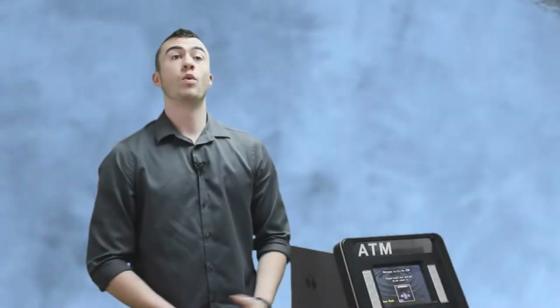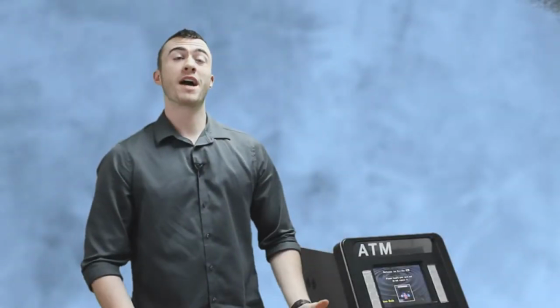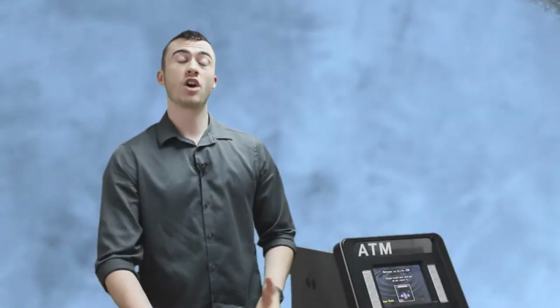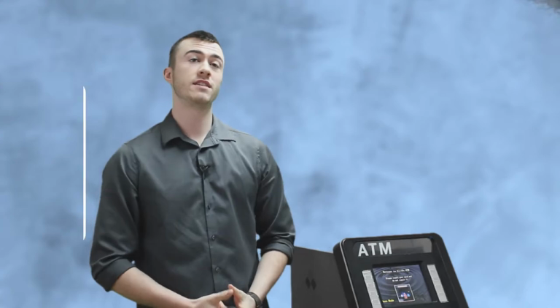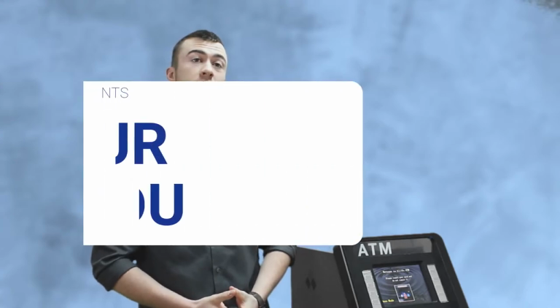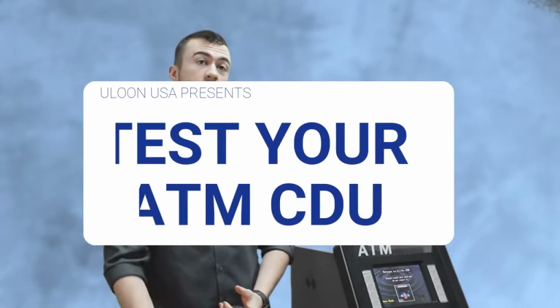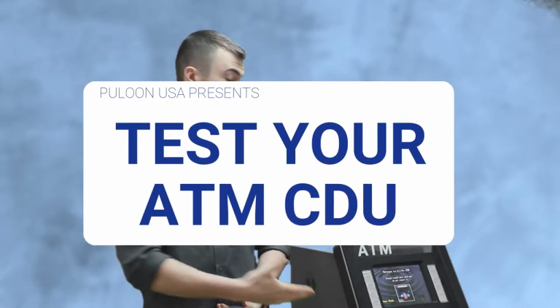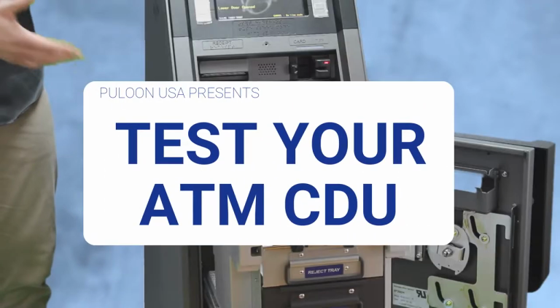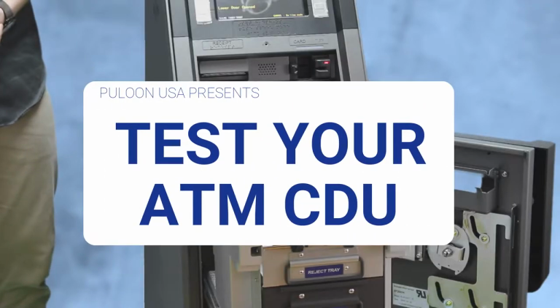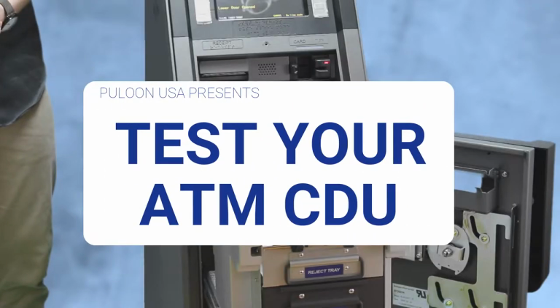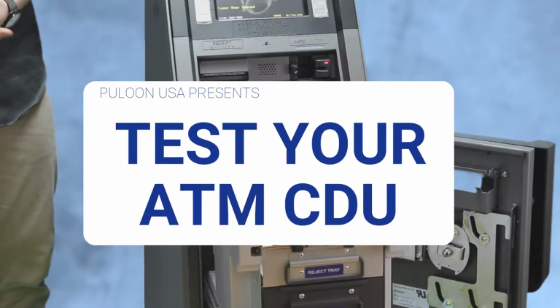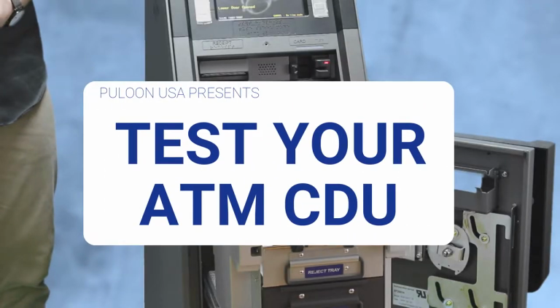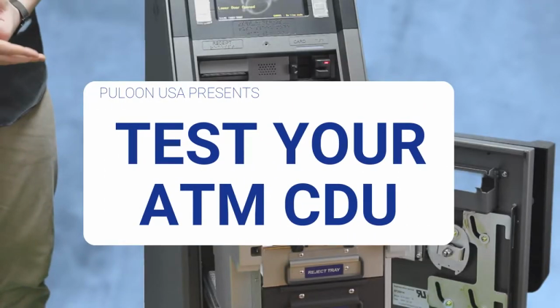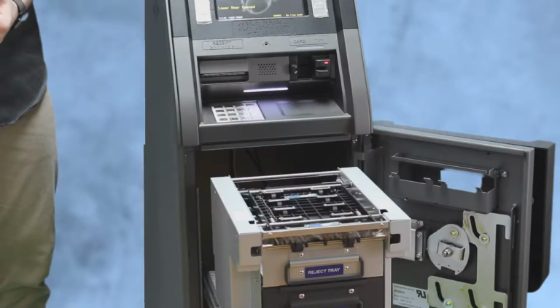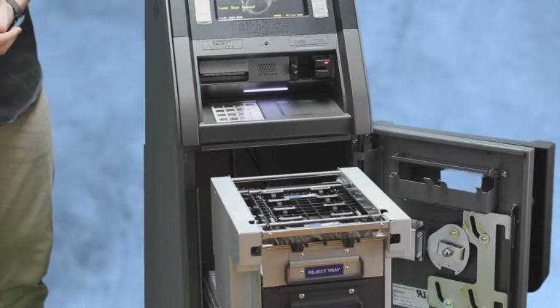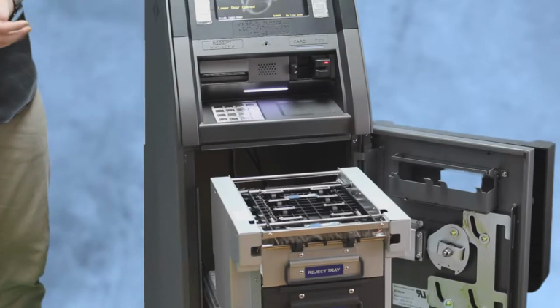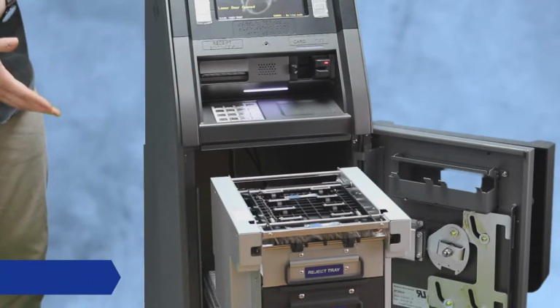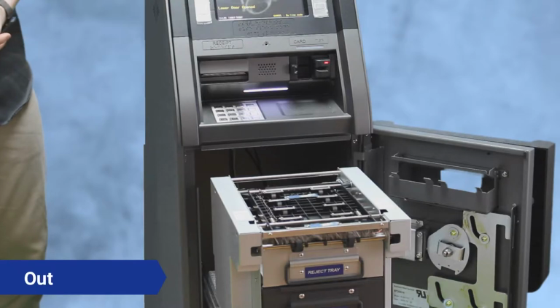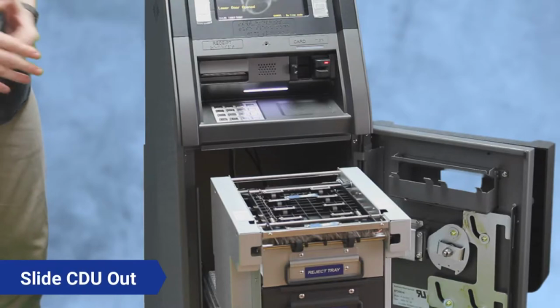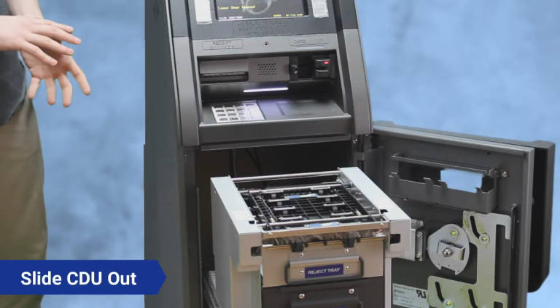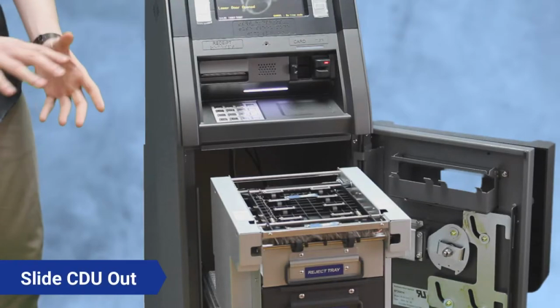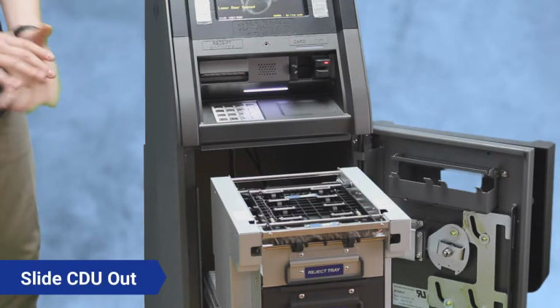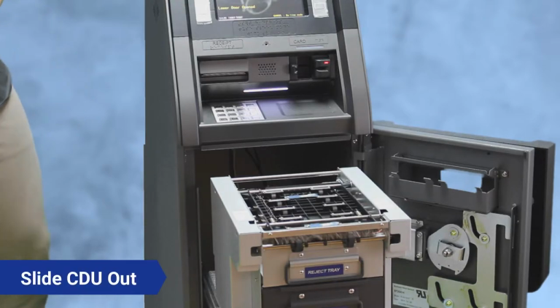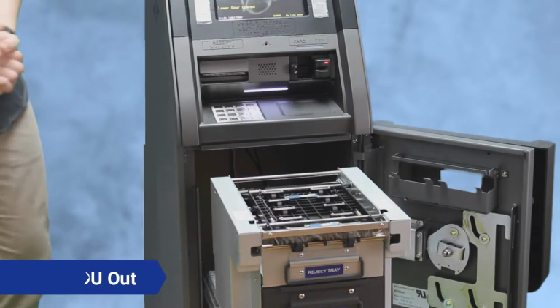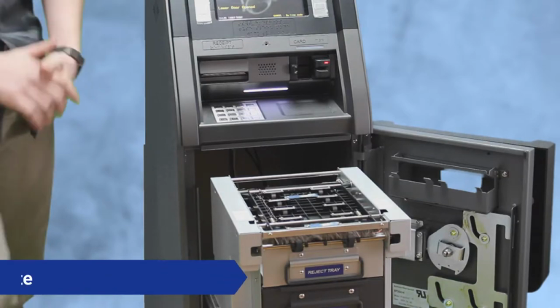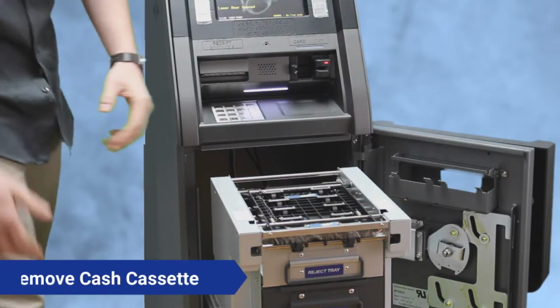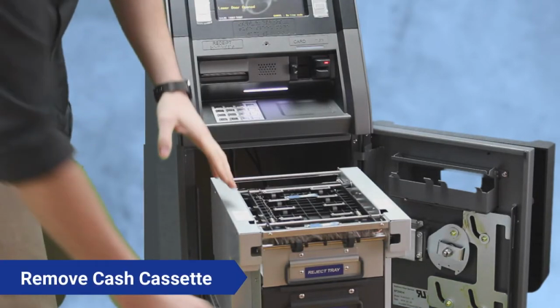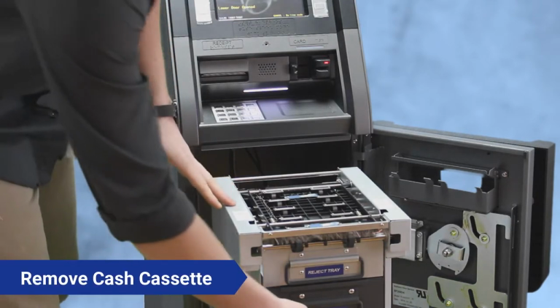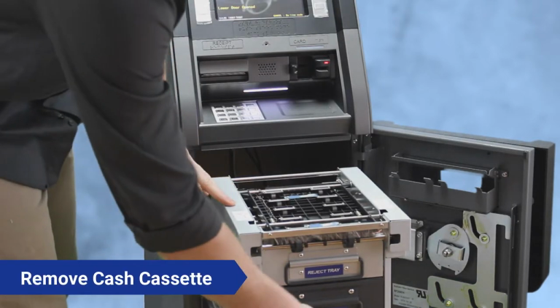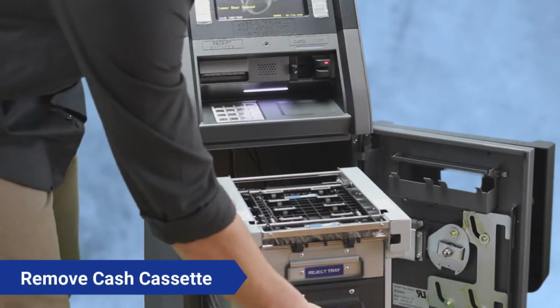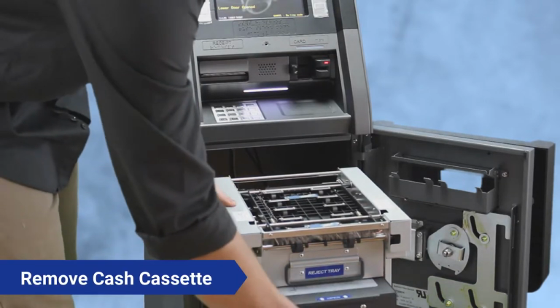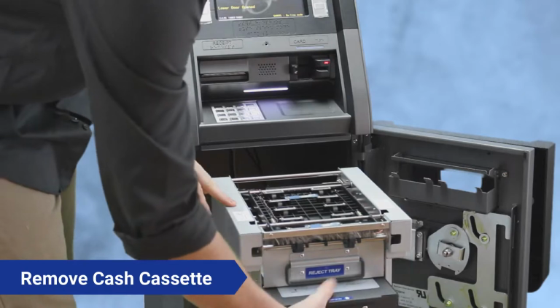What's up guys, I'm Josh, ATM technician. Today I'm going to be showing you how to test your CDU, or your cash dispensing unit. The very first thing you're going to want to do is slide out your CDU all the way, and obviously put some cash in there.